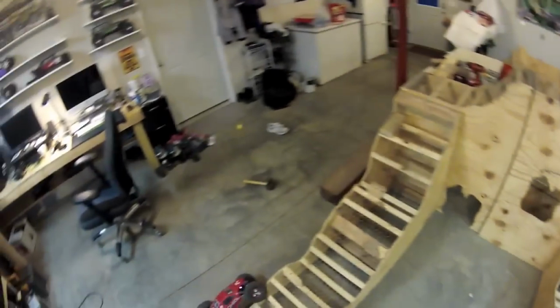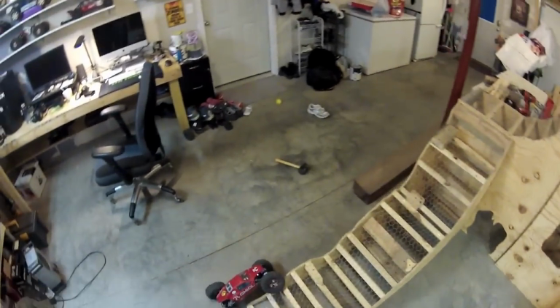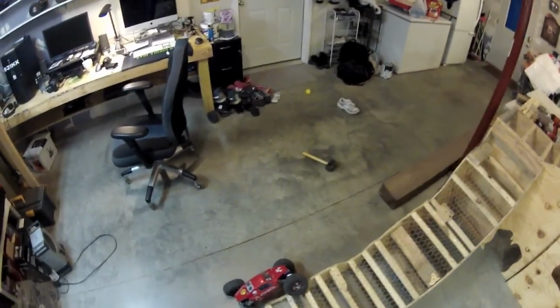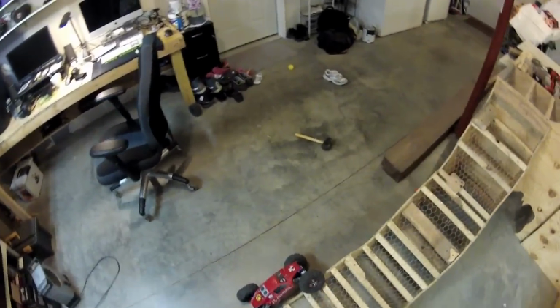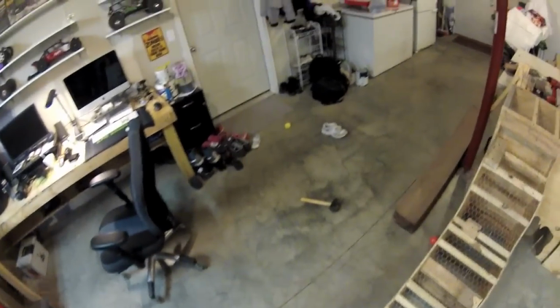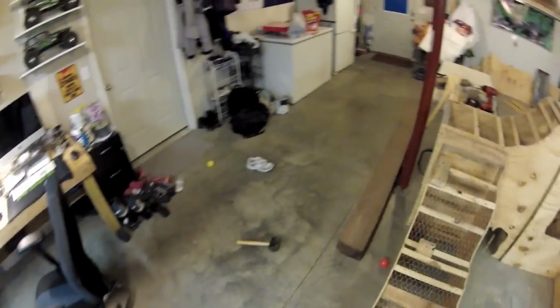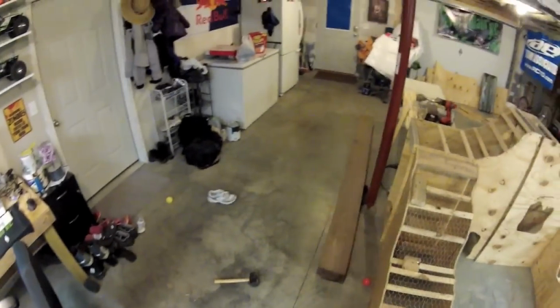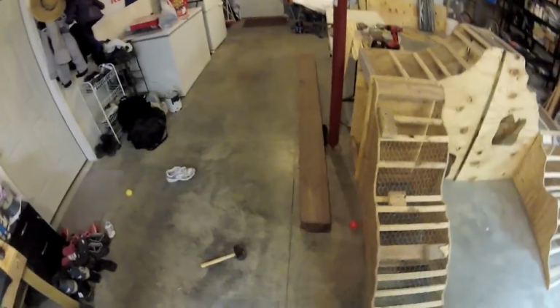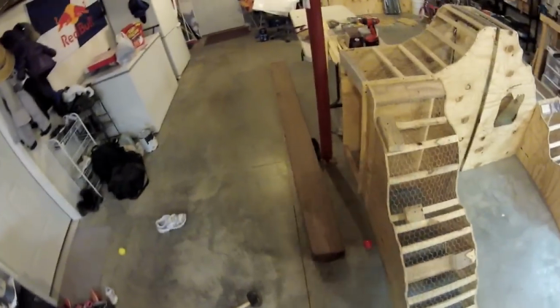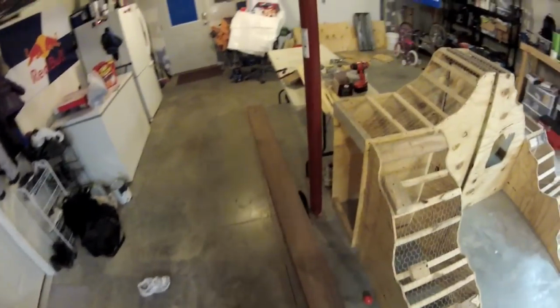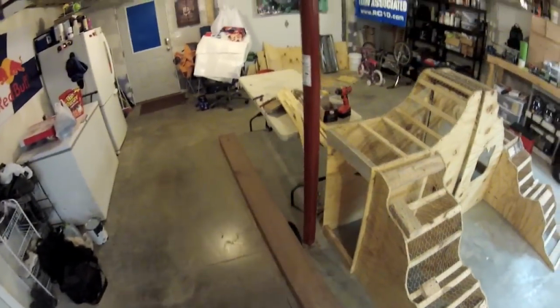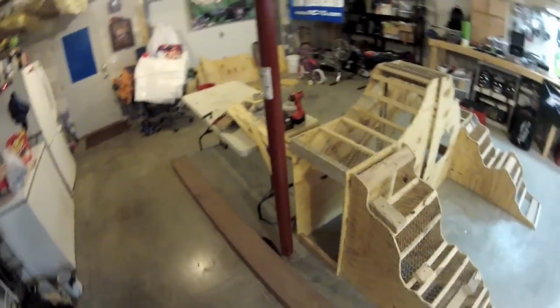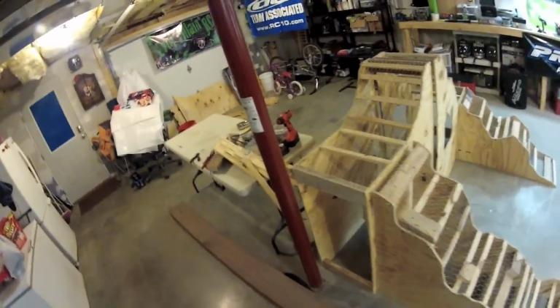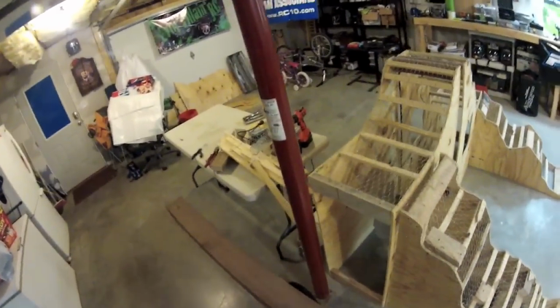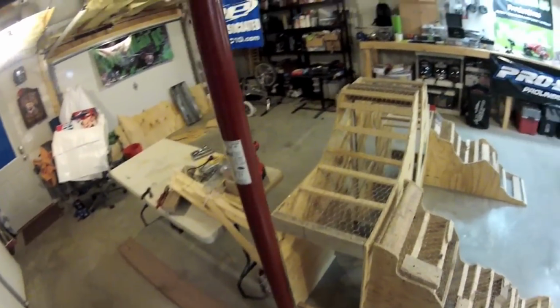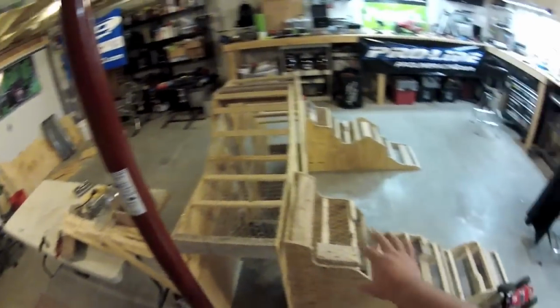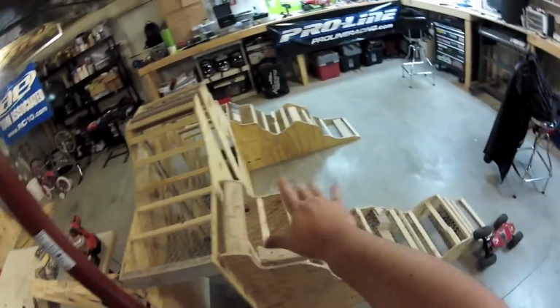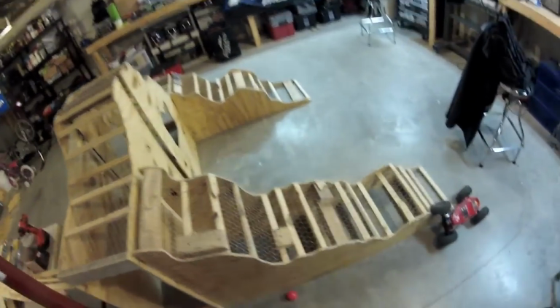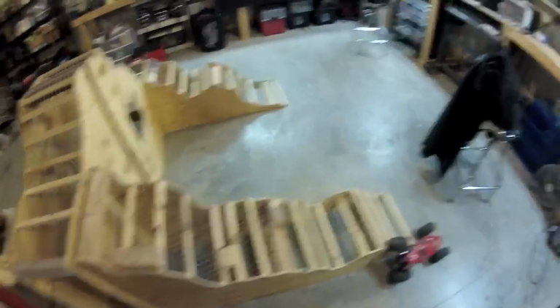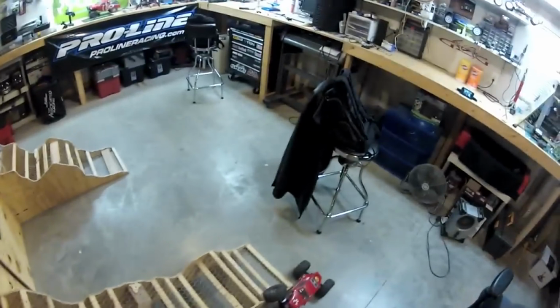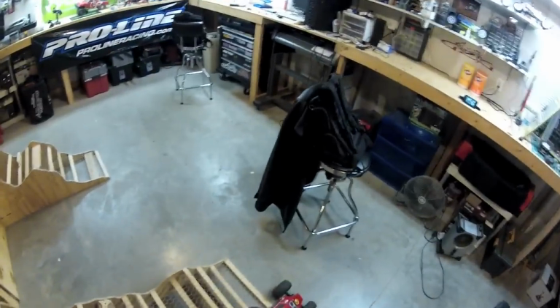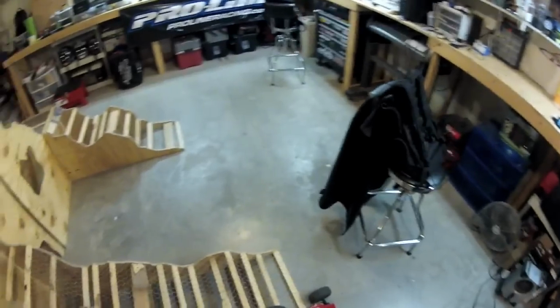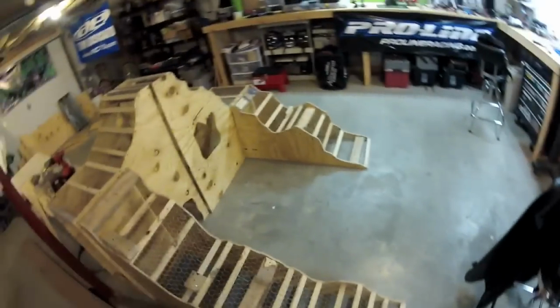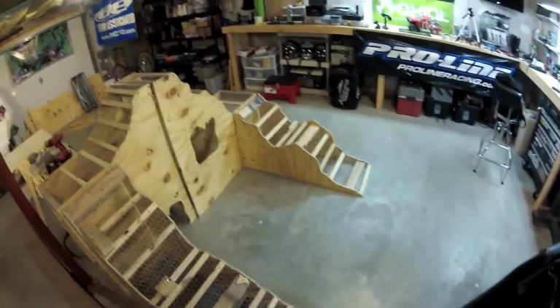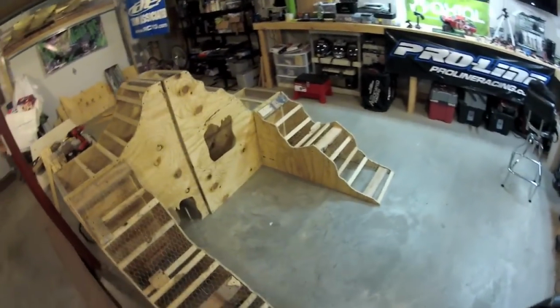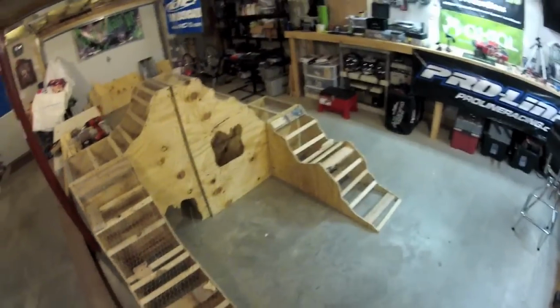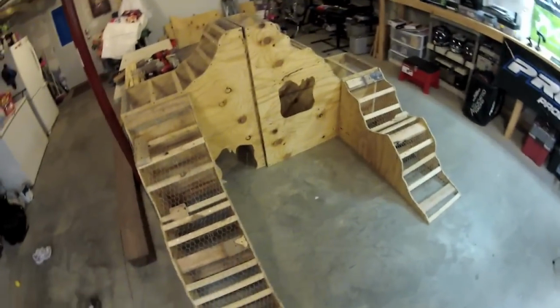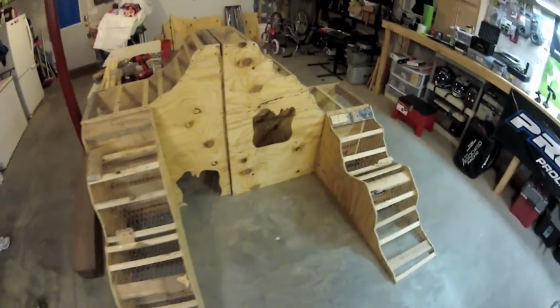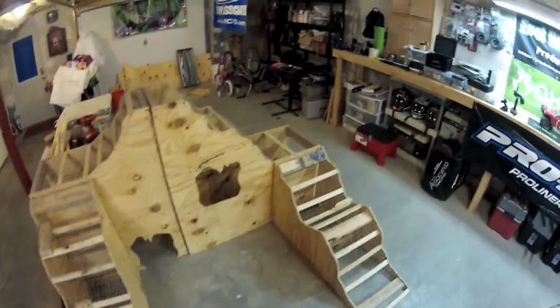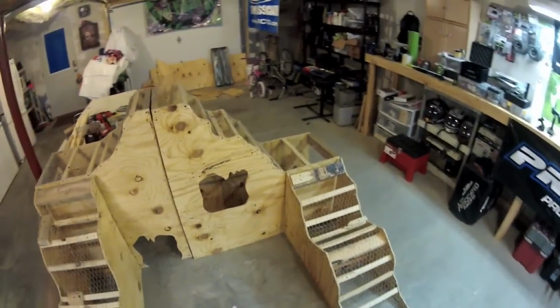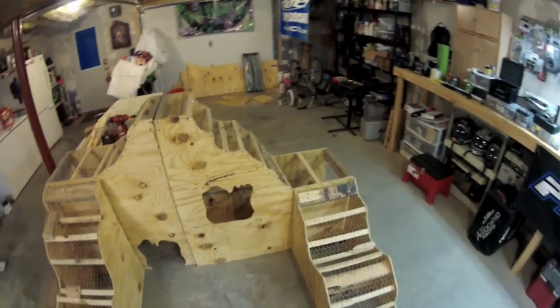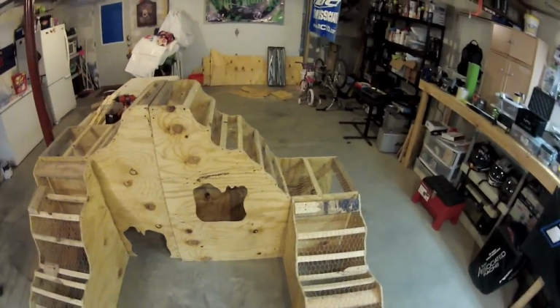There you have it — initial test run. I've got a lot more things to work out as far as how to do my bridges and tunnels and all that fun stuff.